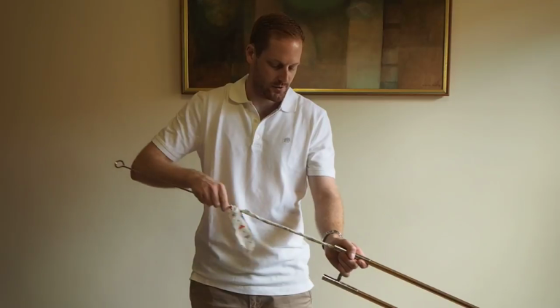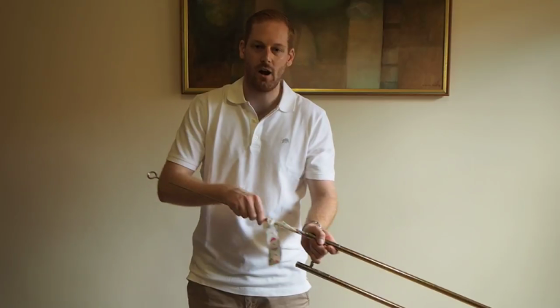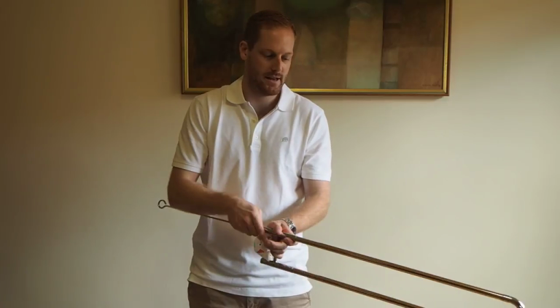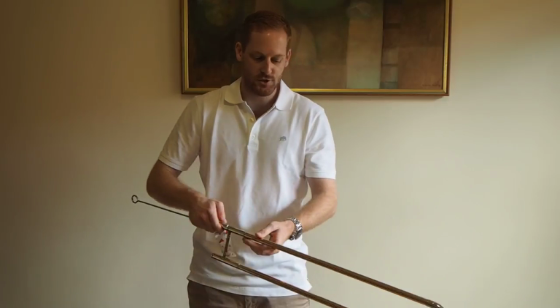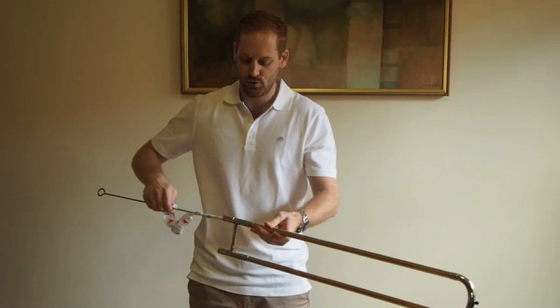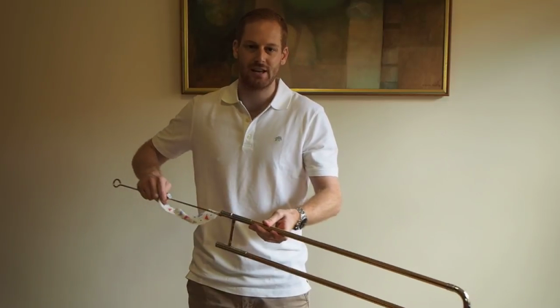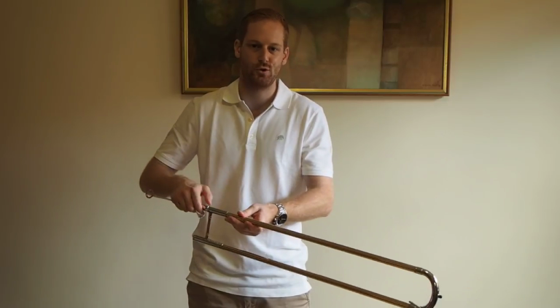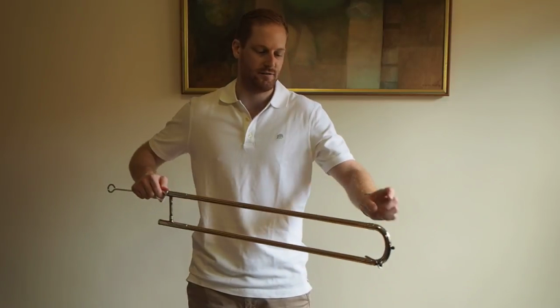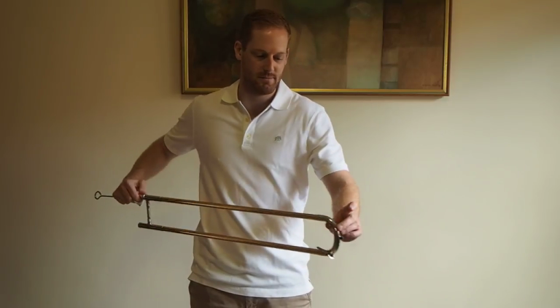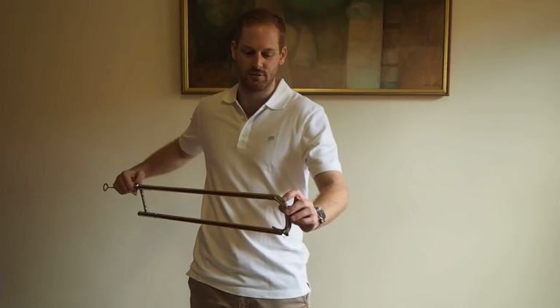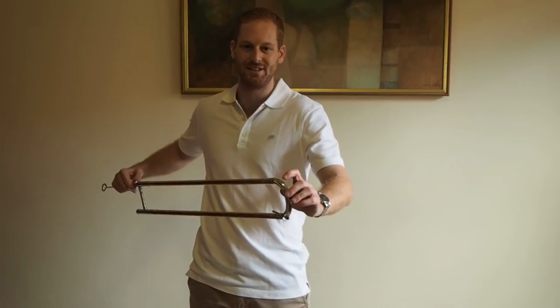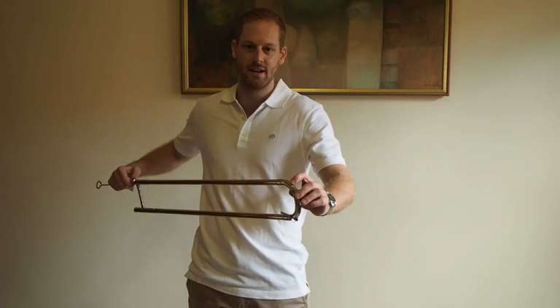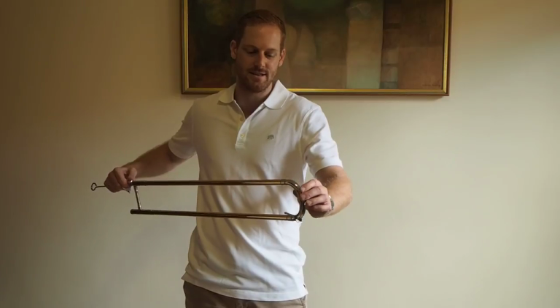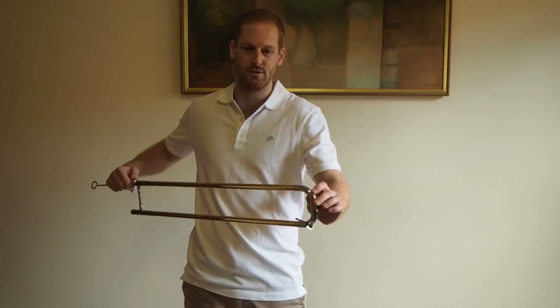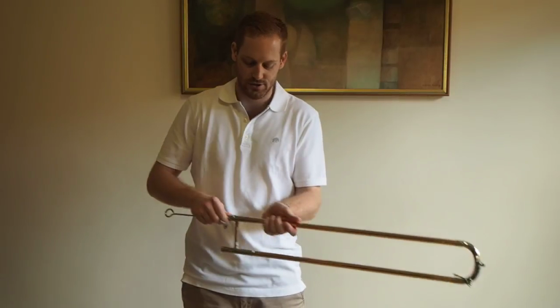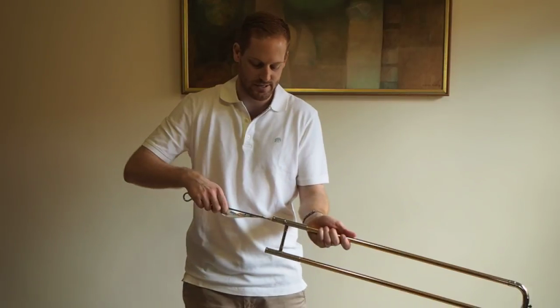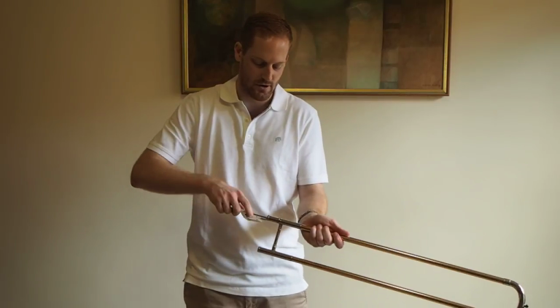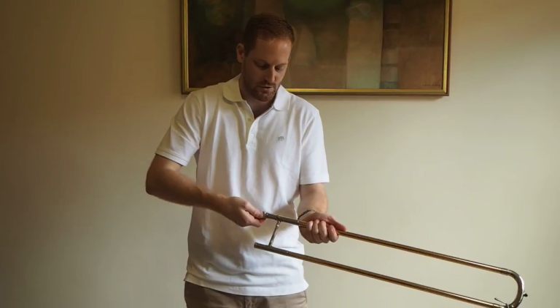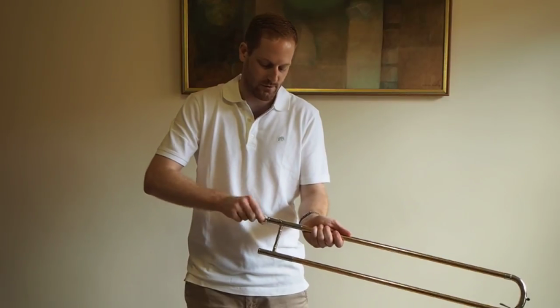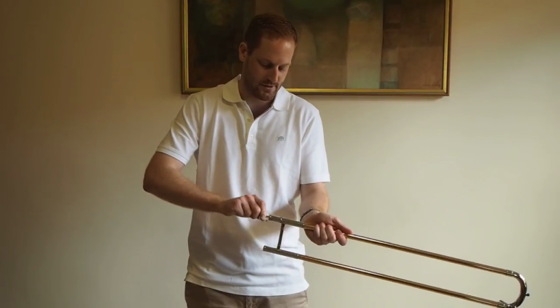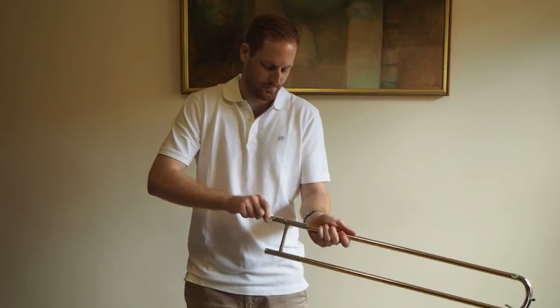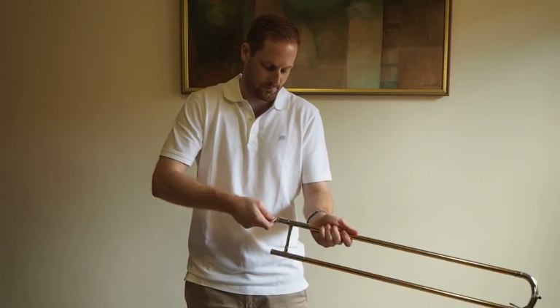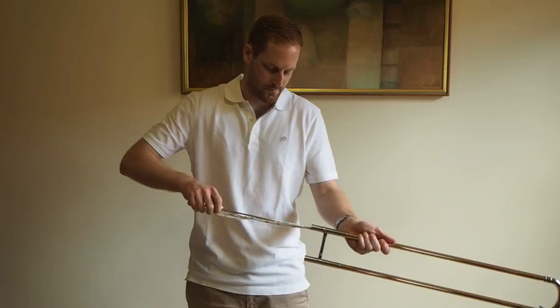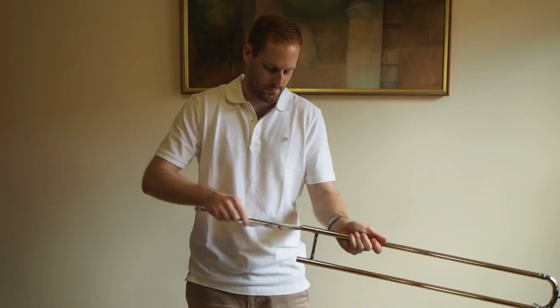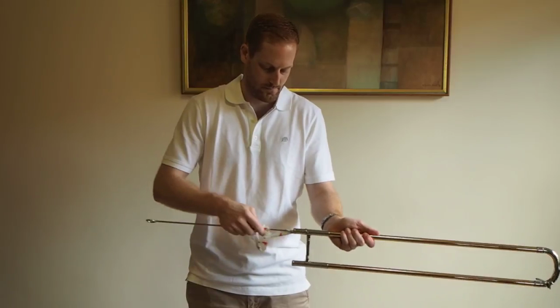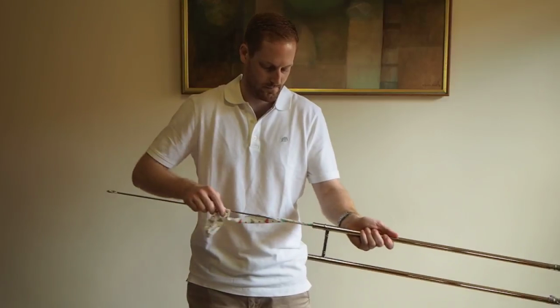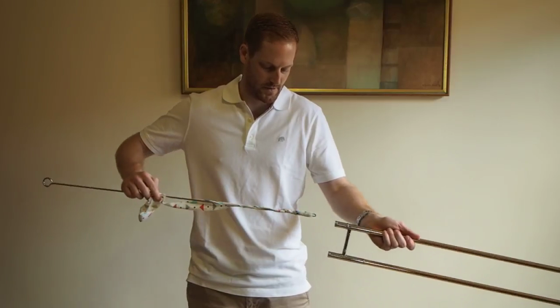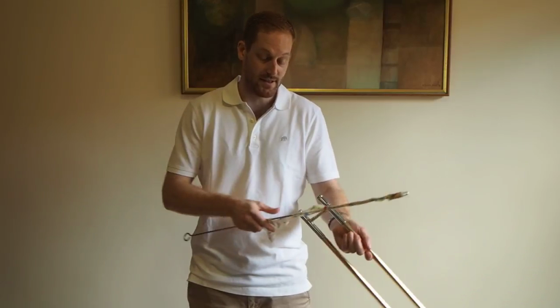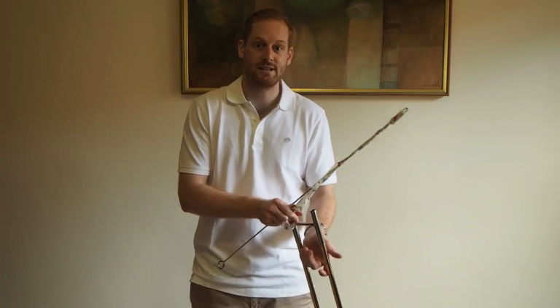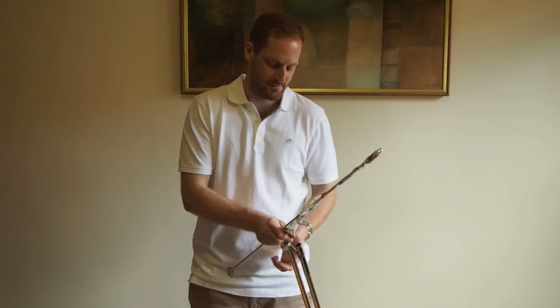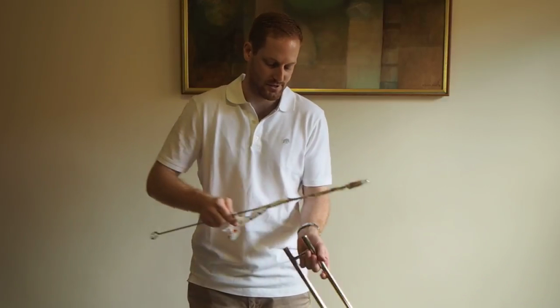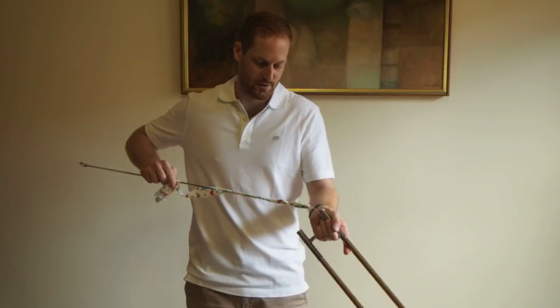You want to go up and down, but make sure not to slam it too hard at the very end because it might dent the end of your slide. Just nice and slow, twisting it around, and then doing the exact same to the other side as well.